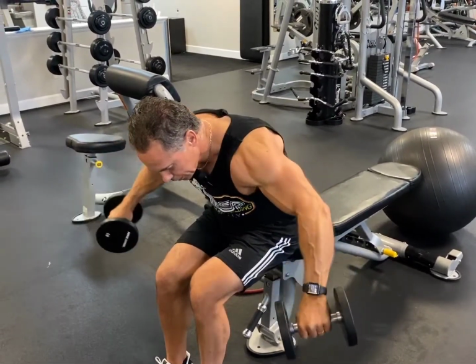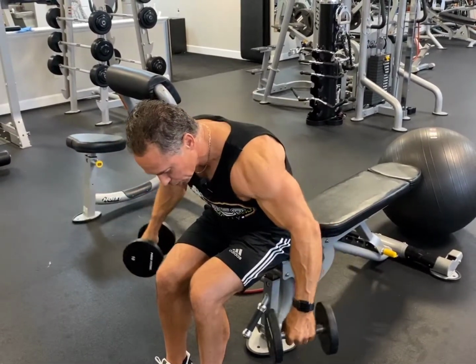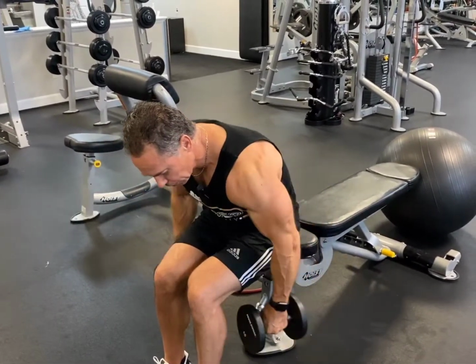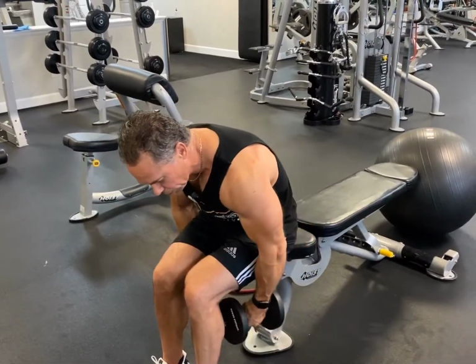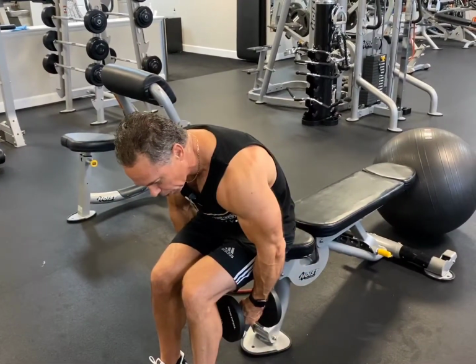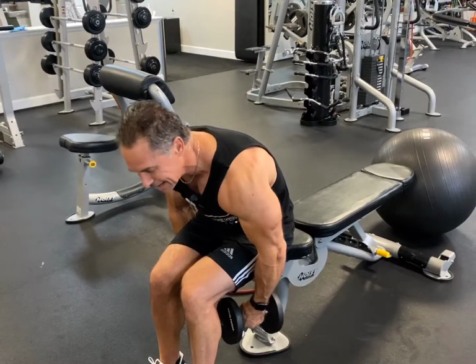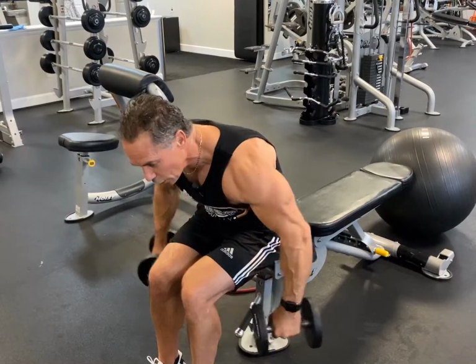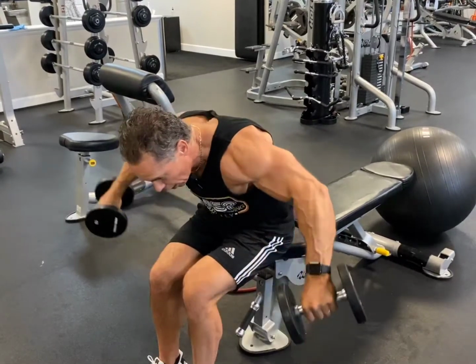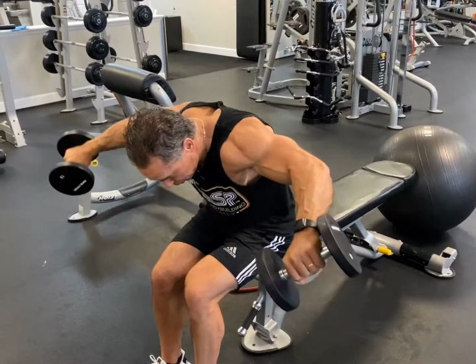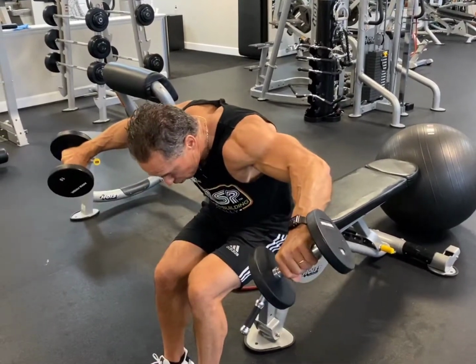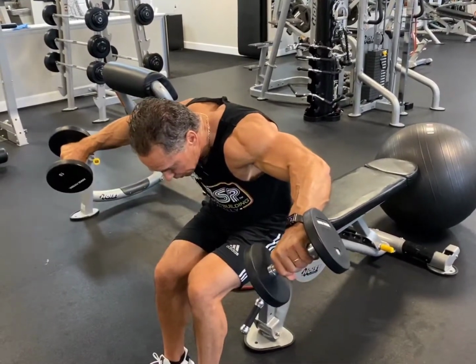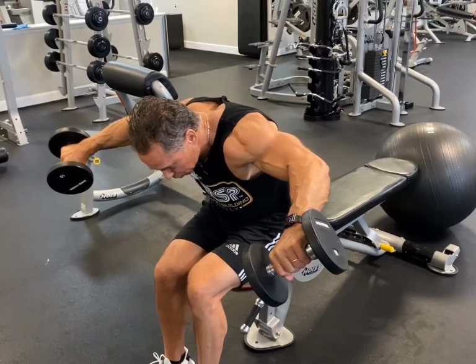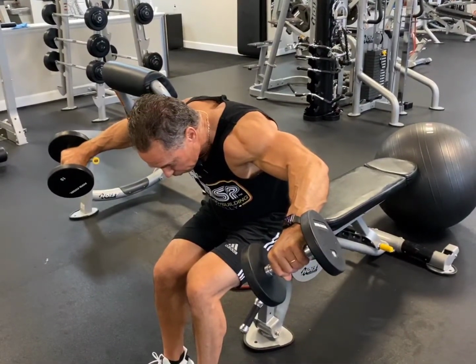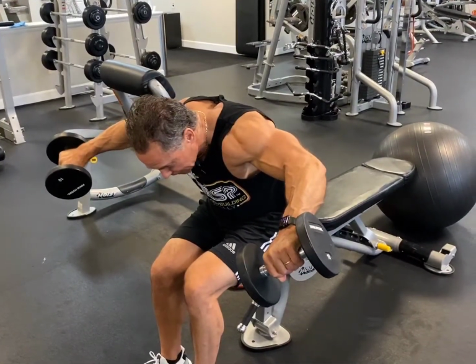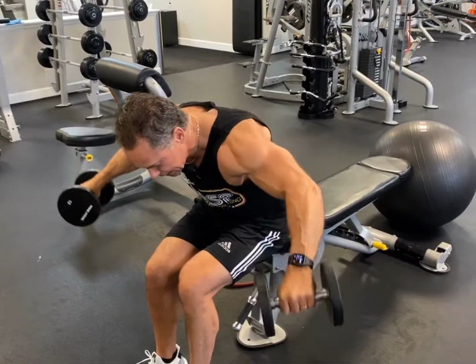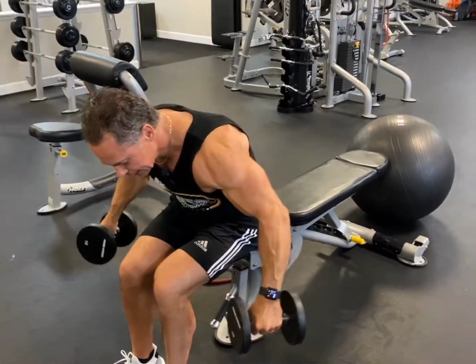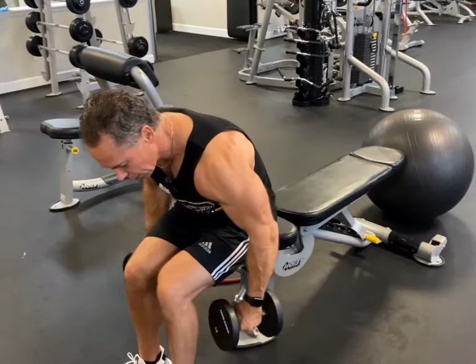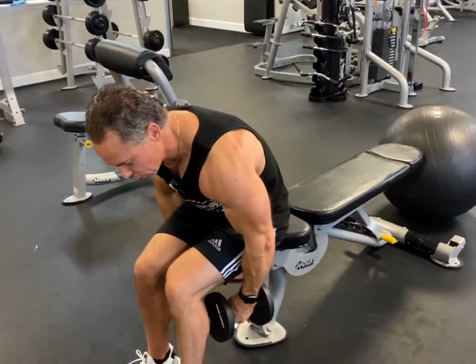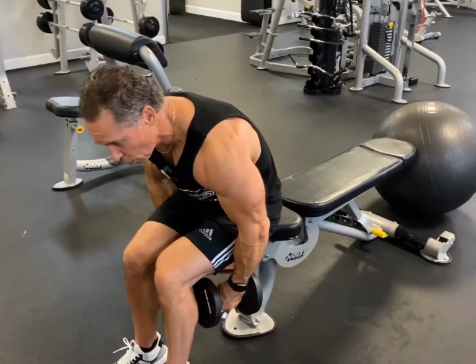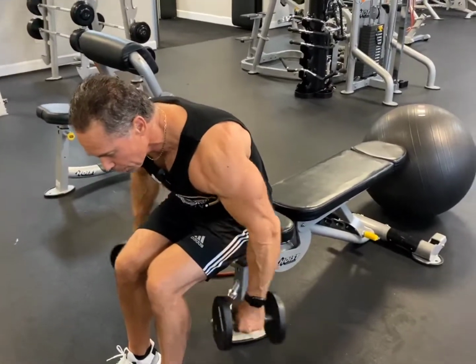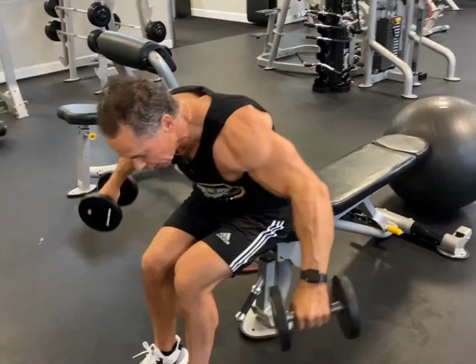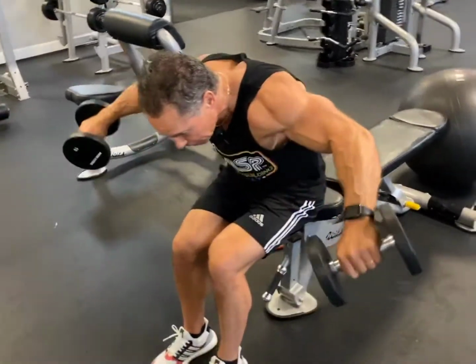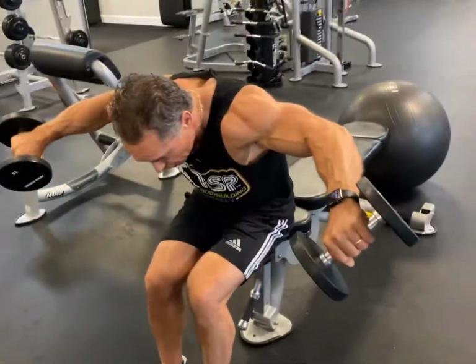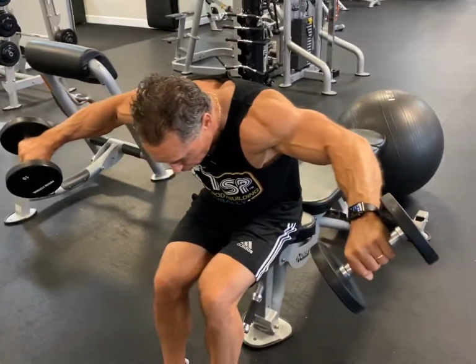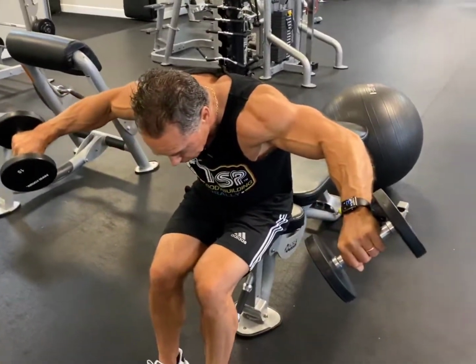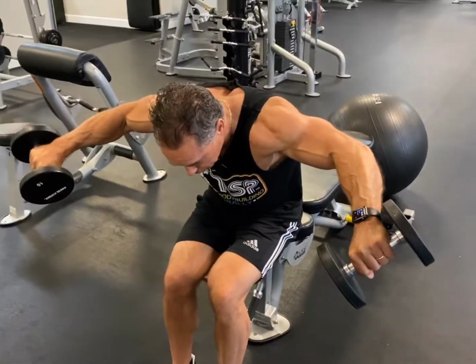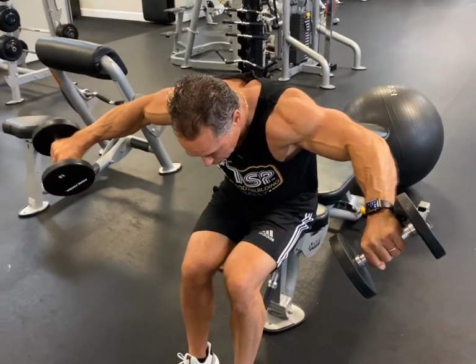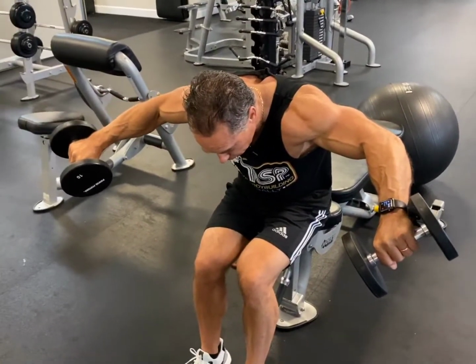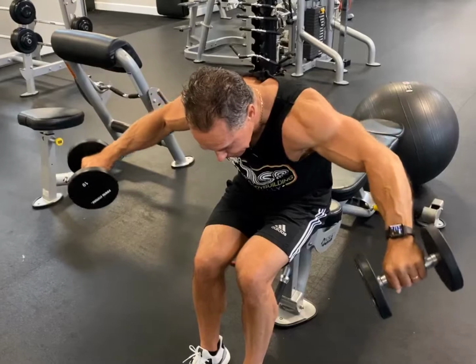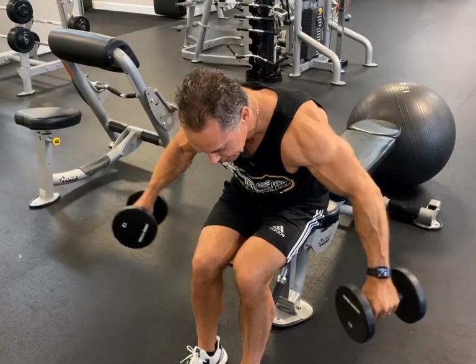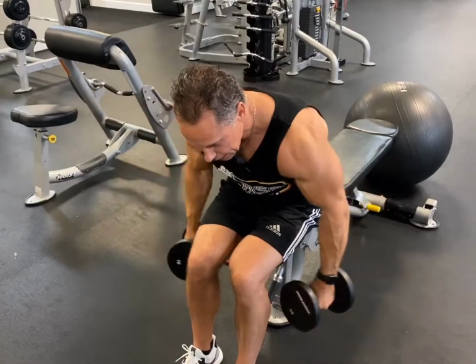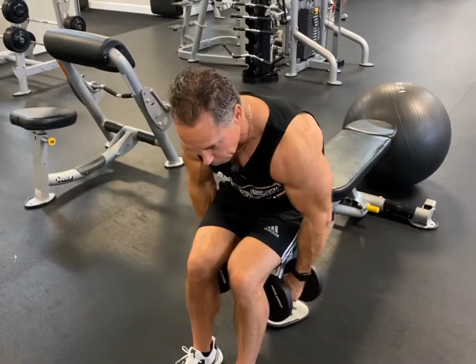Hold for a six count — one, two, three, four, five, six. Pause. Then up again, hold for a six count. Down nice and slow. Bring it up, hold — one, two, three, four, five, six. And repeat.